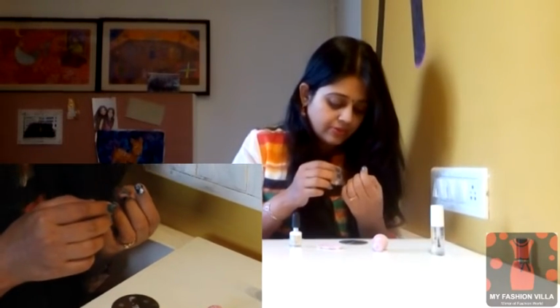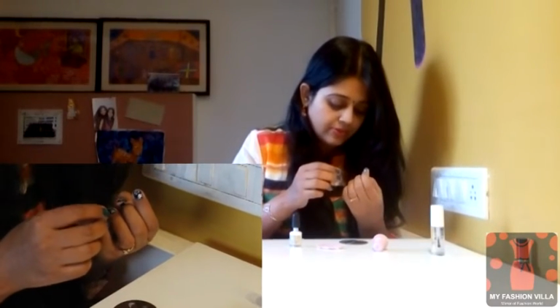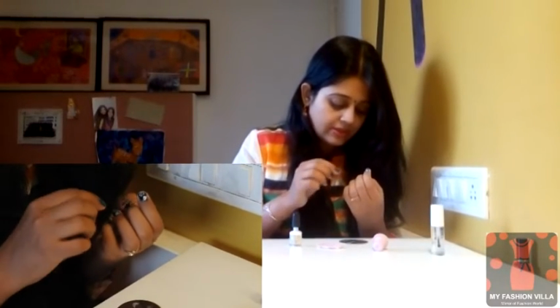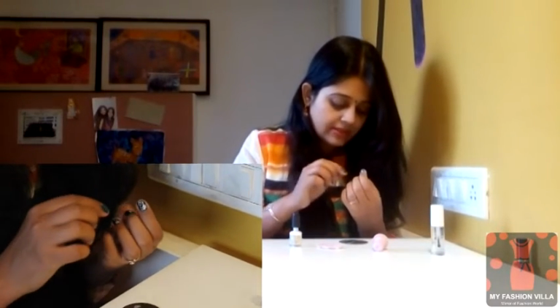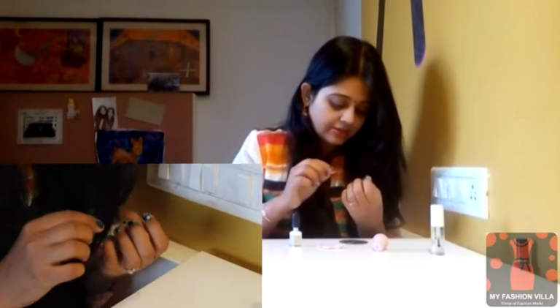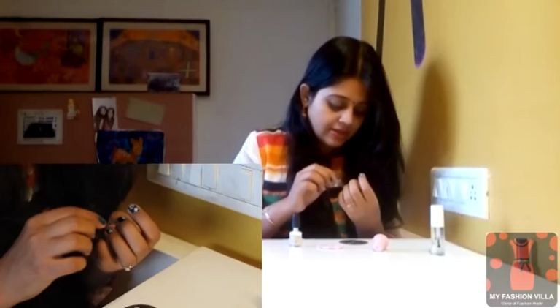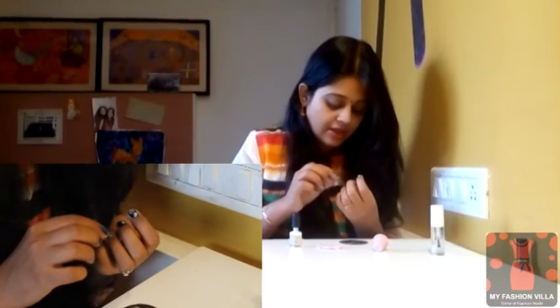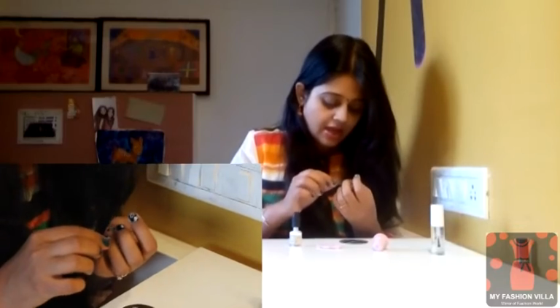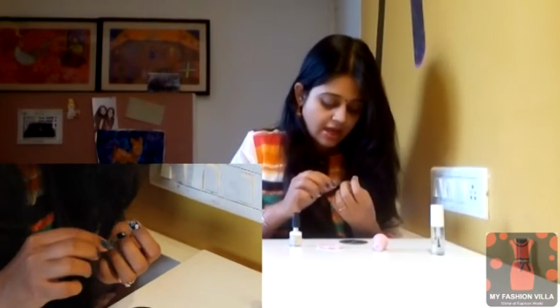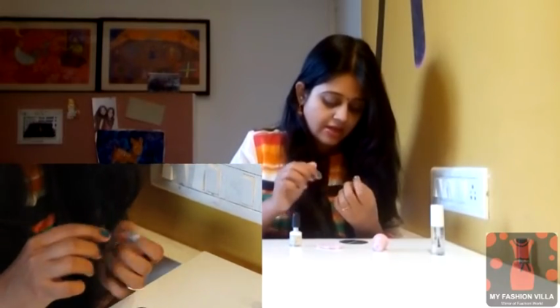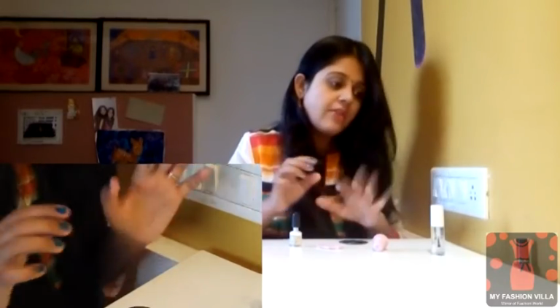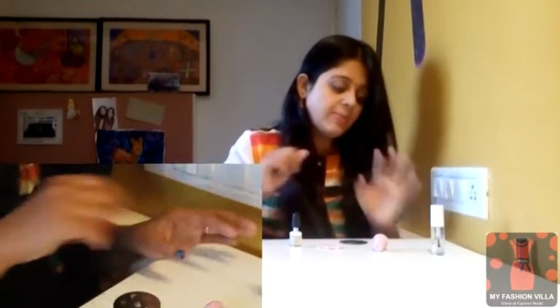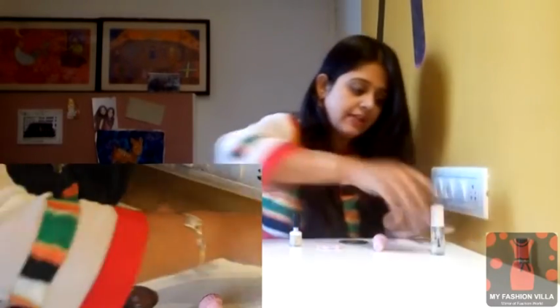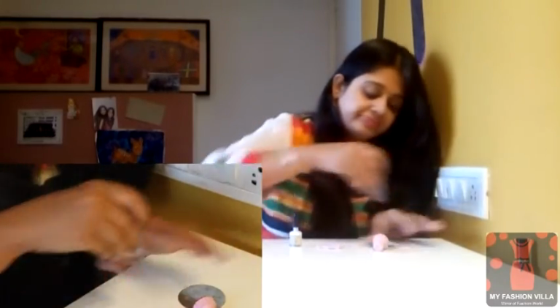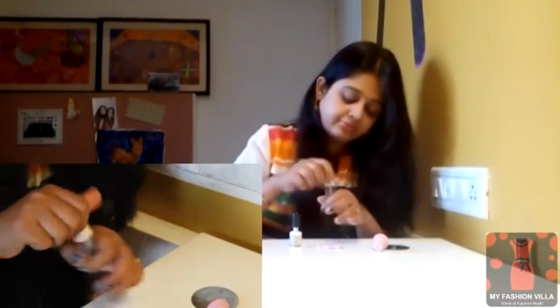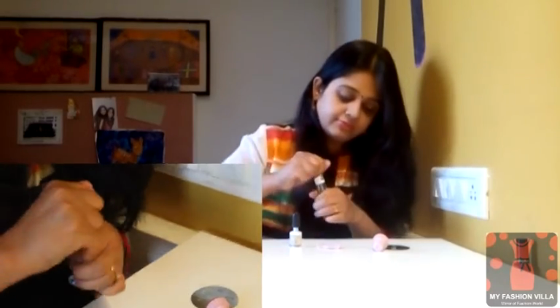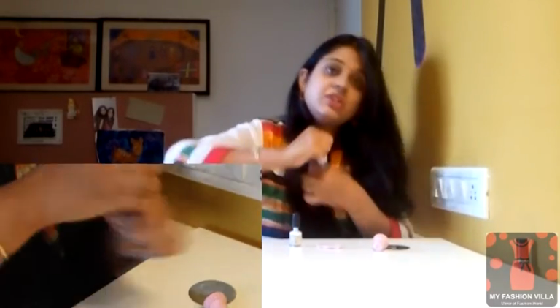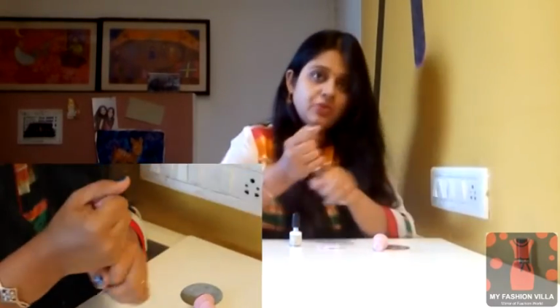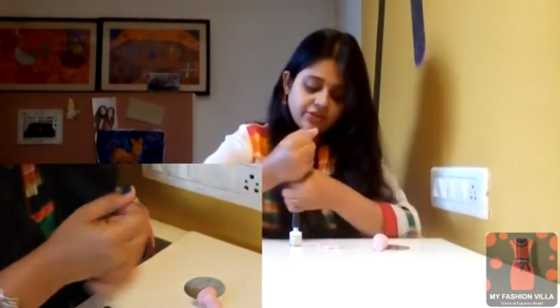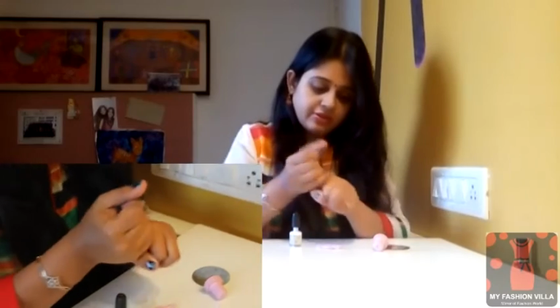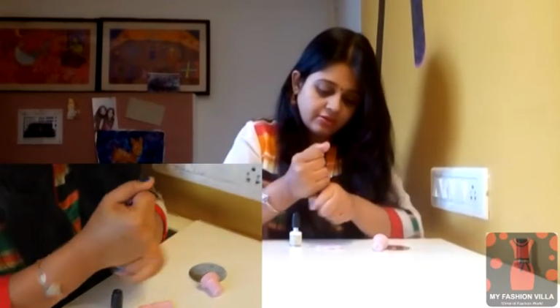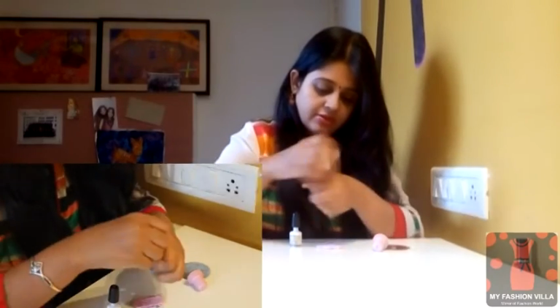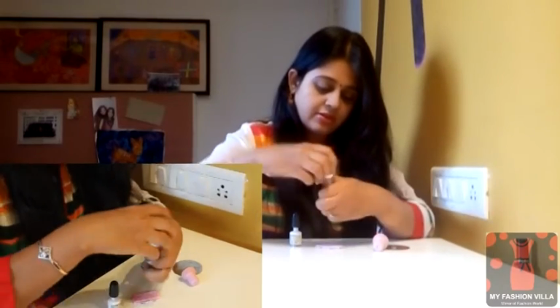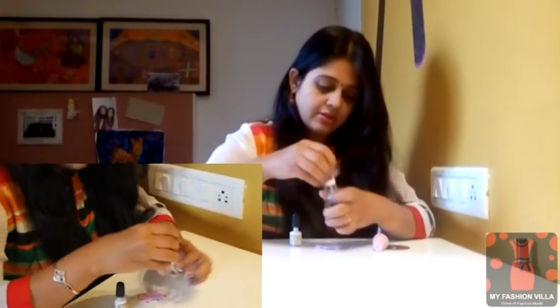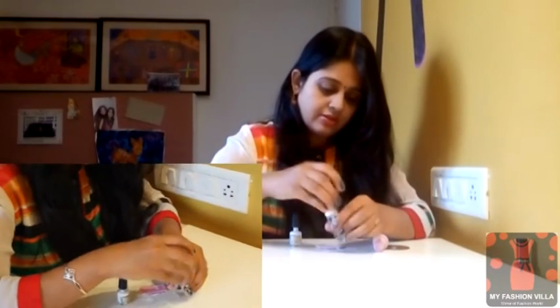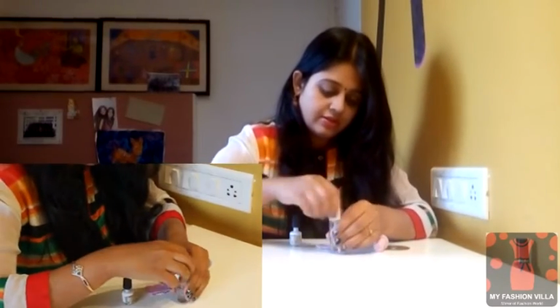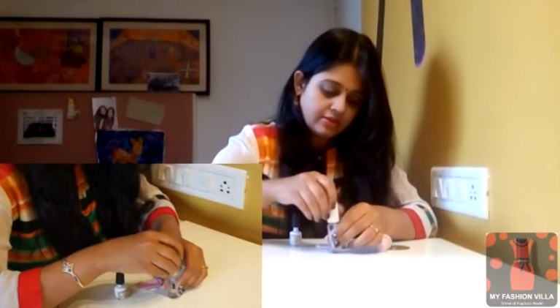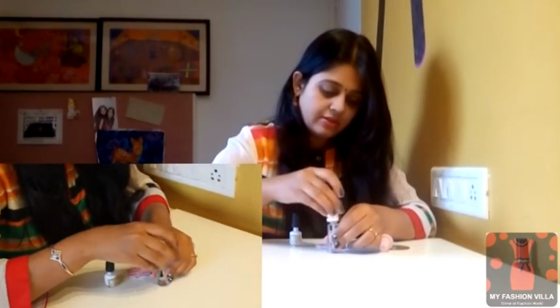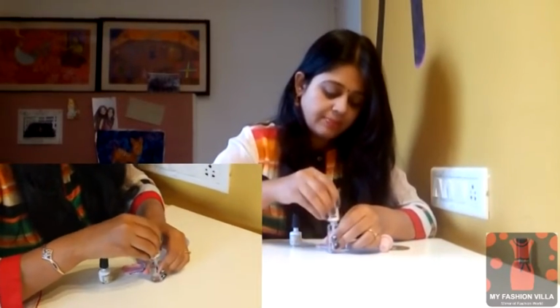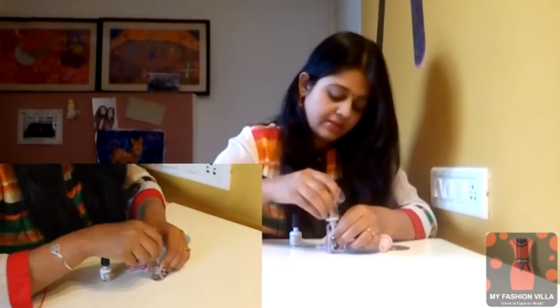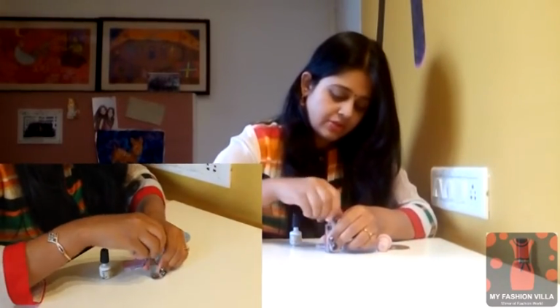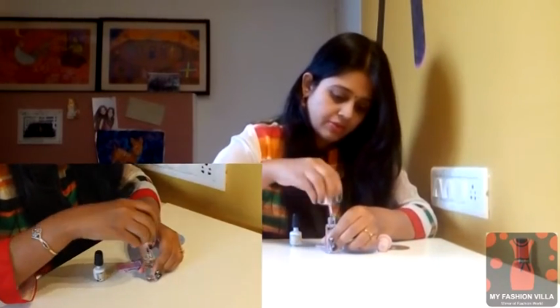This is done and now I'll apply the top coat. This is the top coat — just the basic top coat.